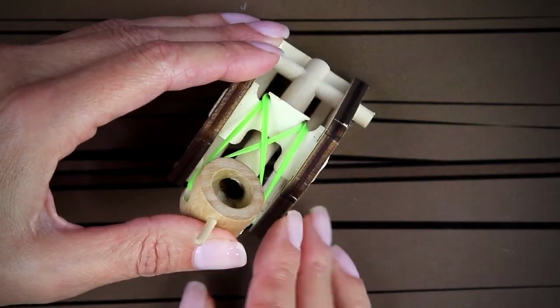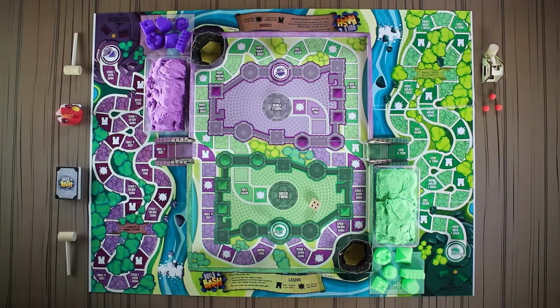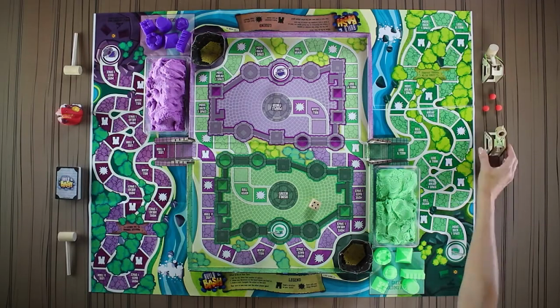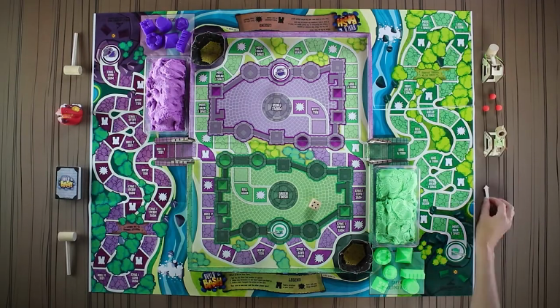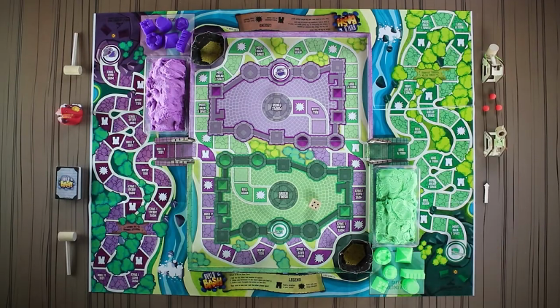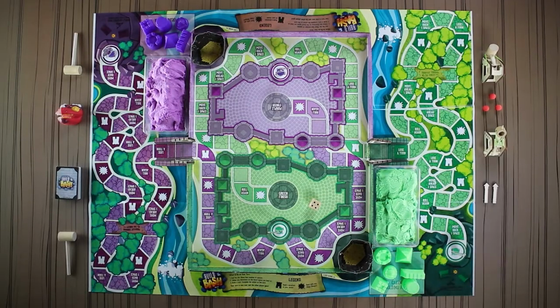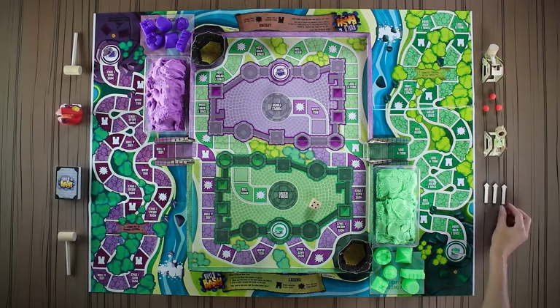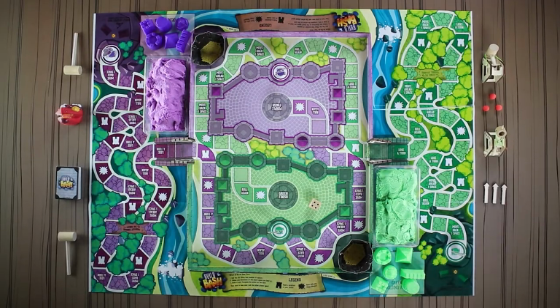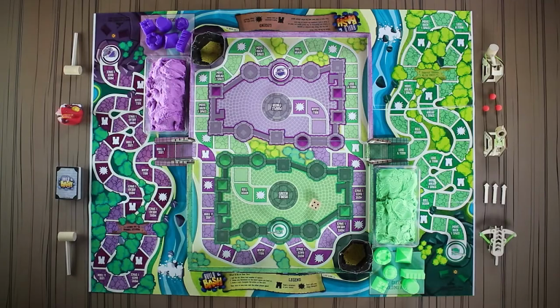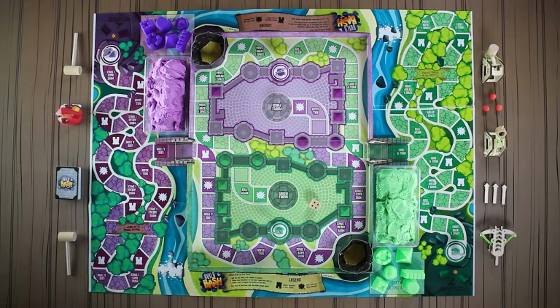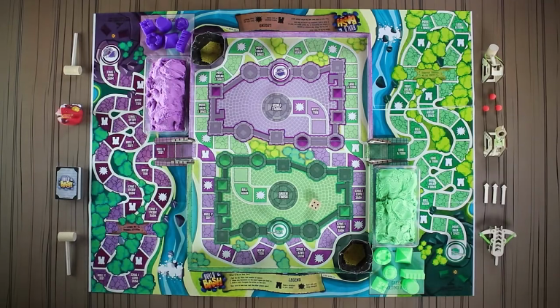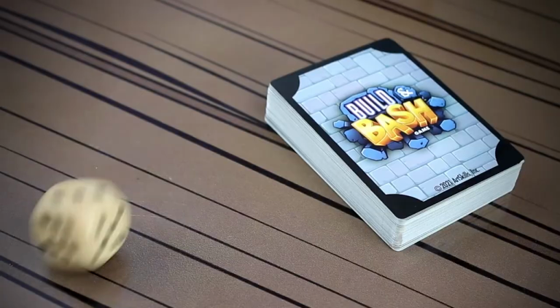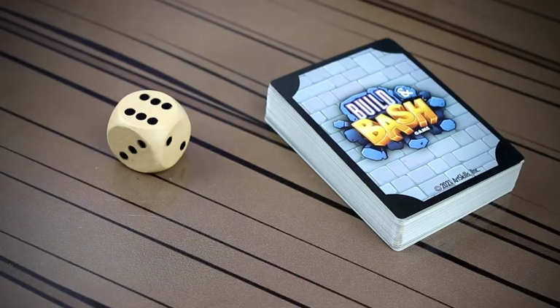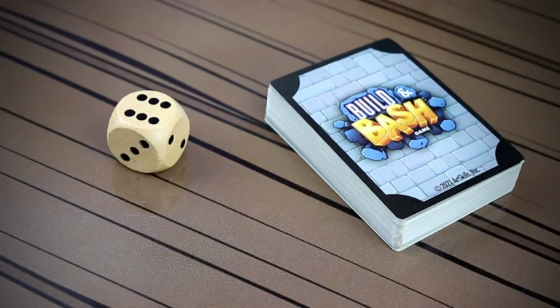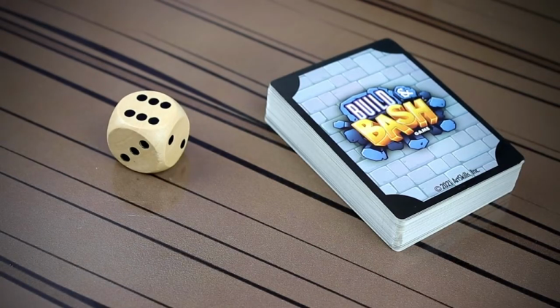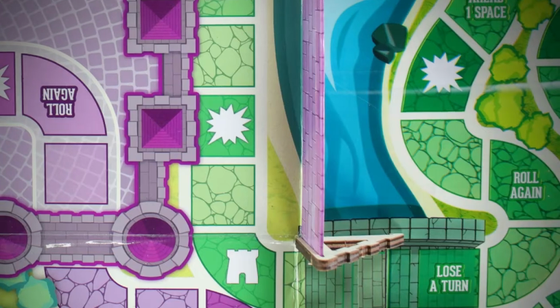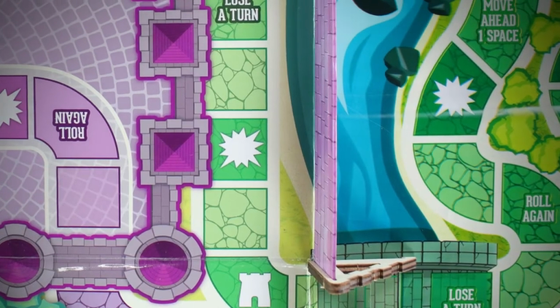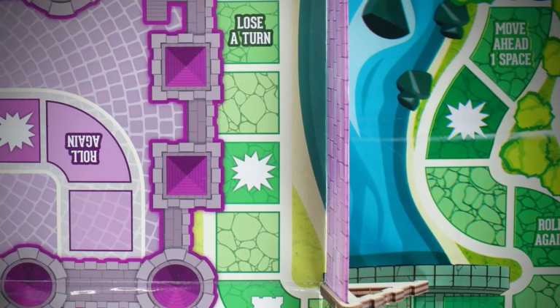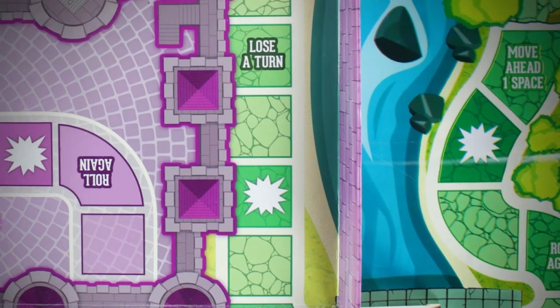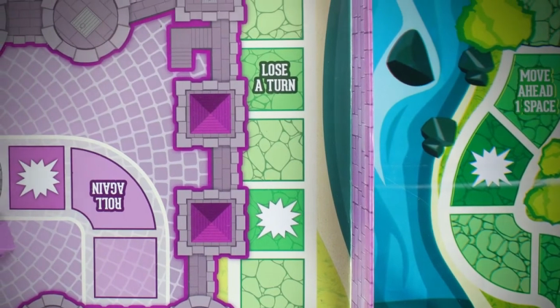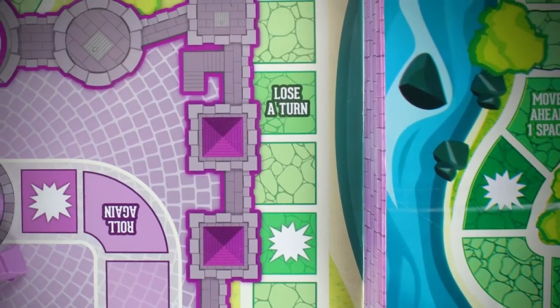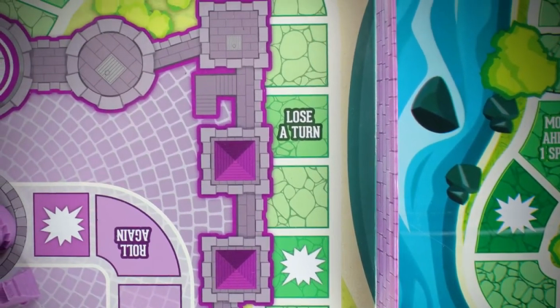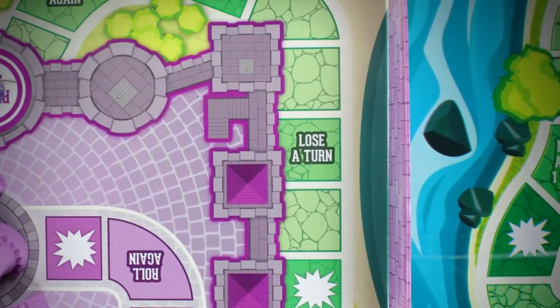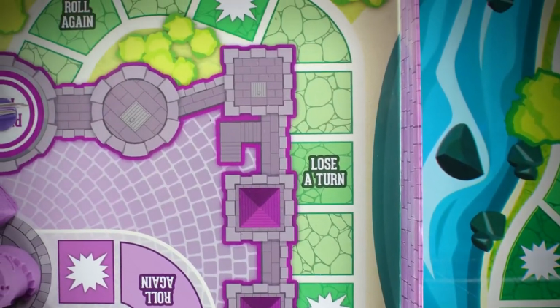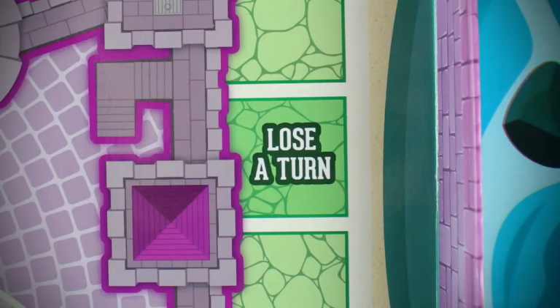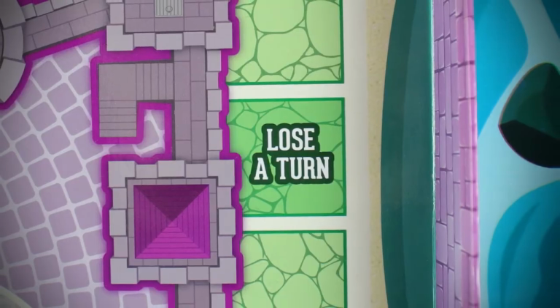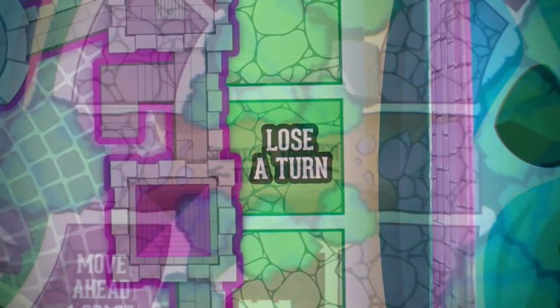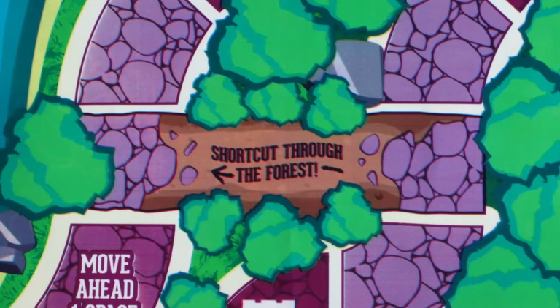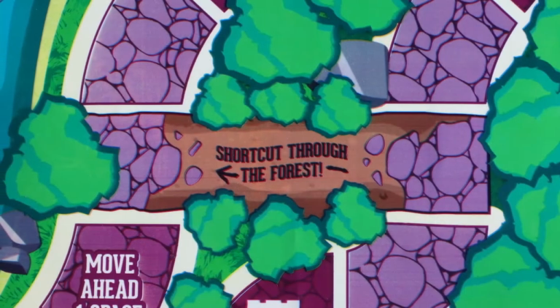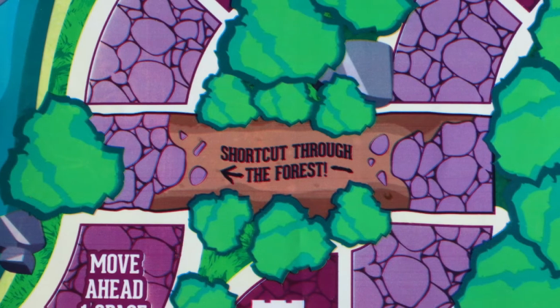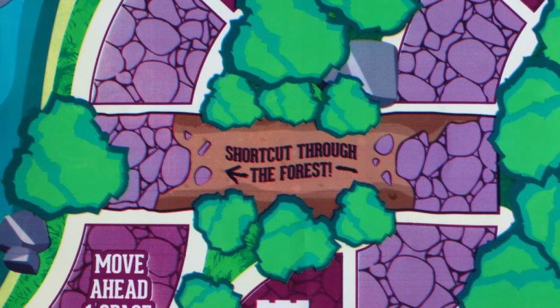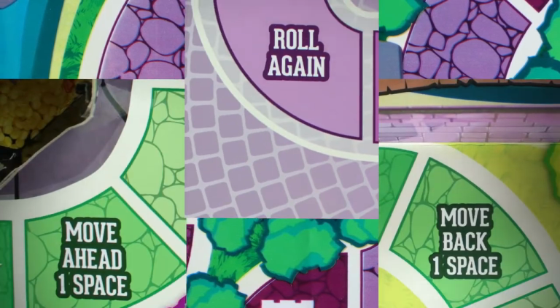Now place all of the siege weapons next to the playmat because you are ready to play. Roll the dice to see who moves first. When you travel around the board, you land on different action spaces. These could make you lose a turn, help you find a shortcut, and more.